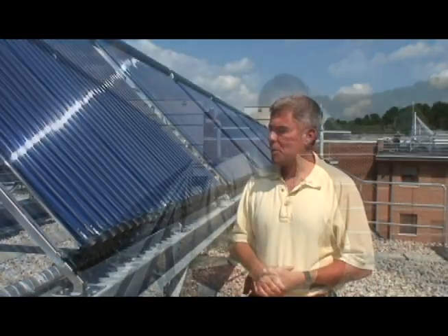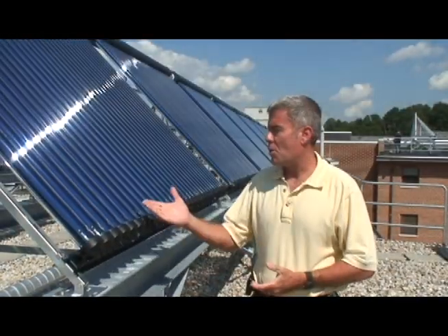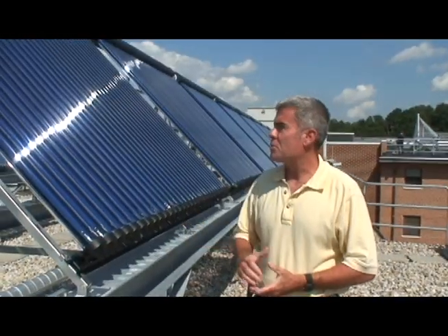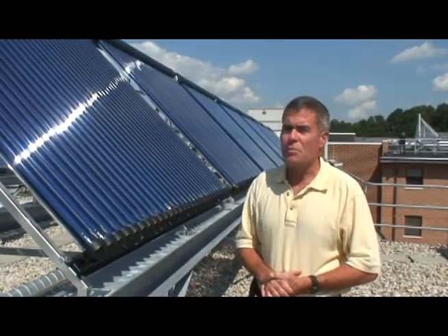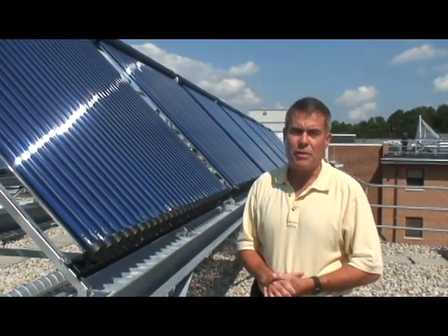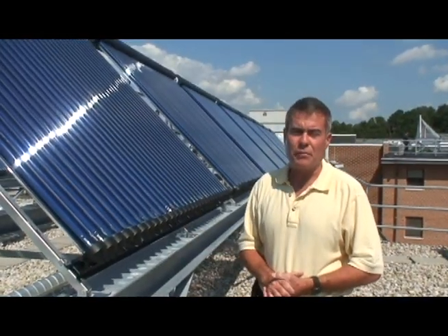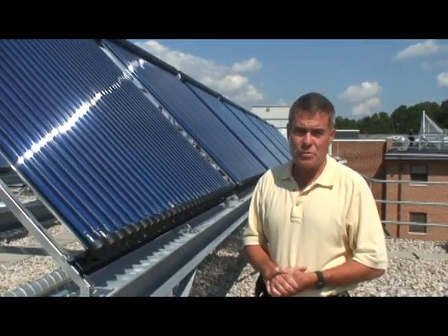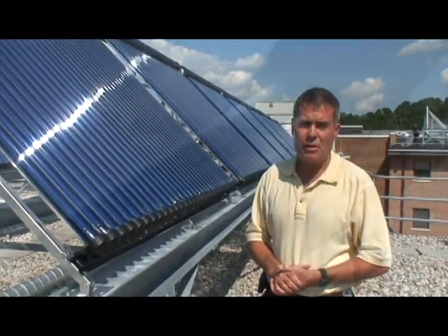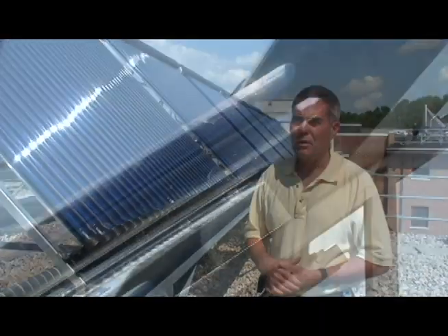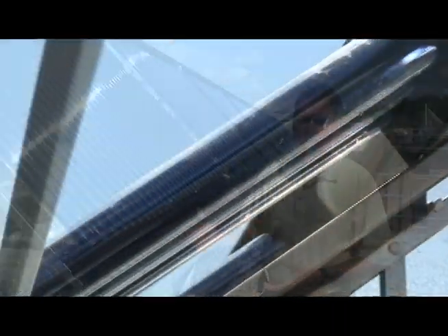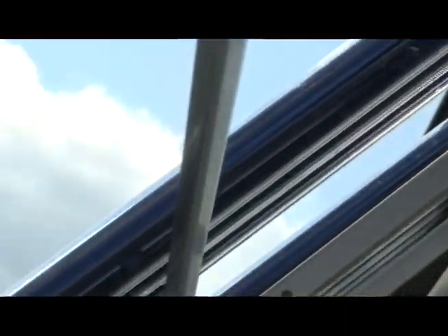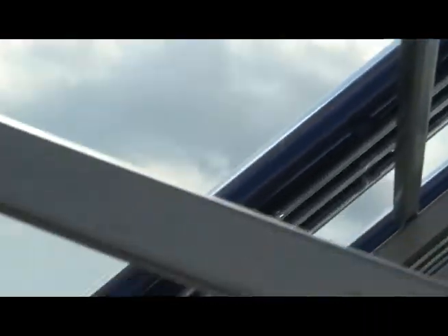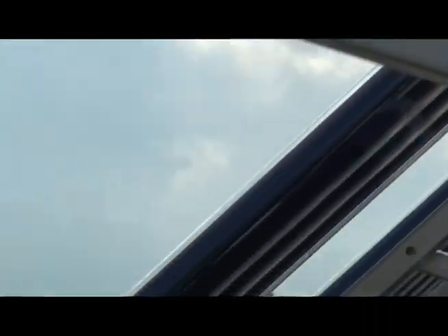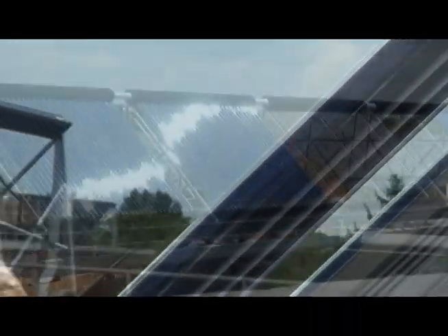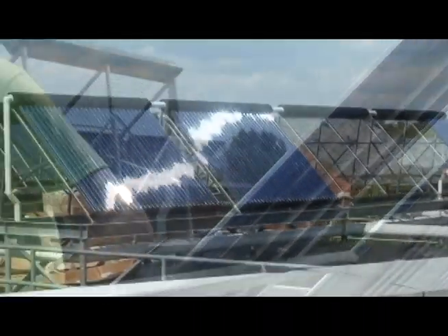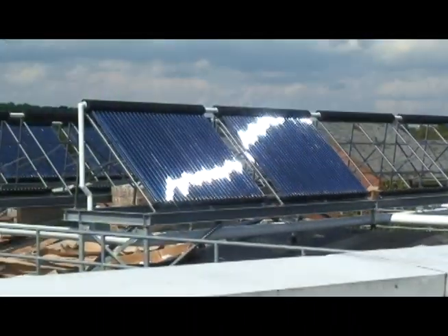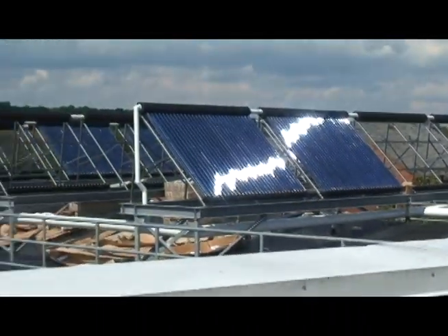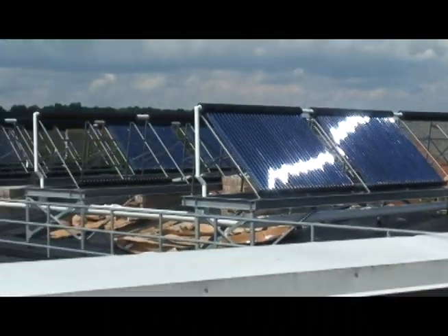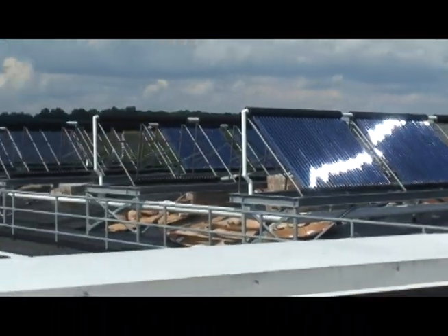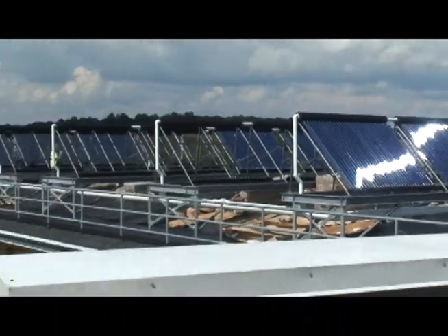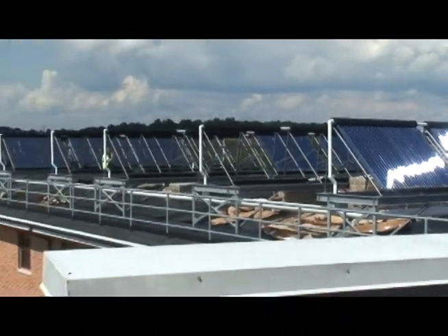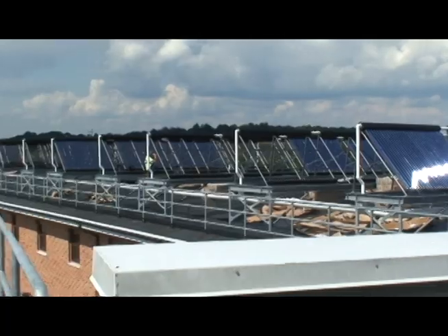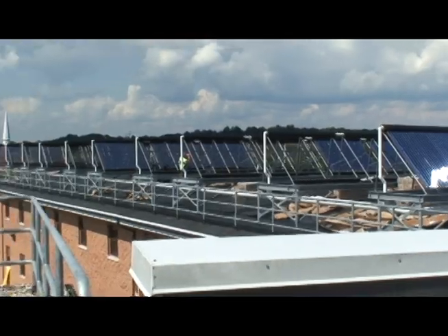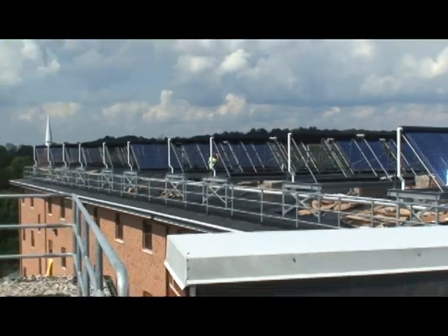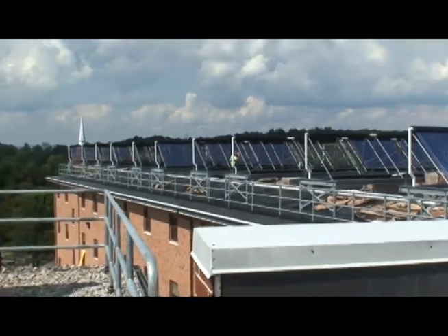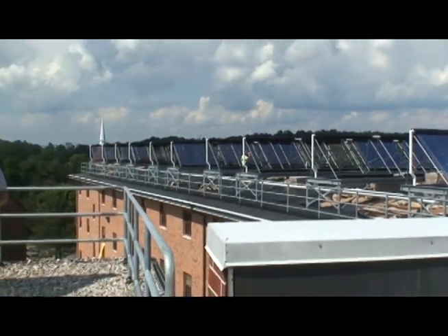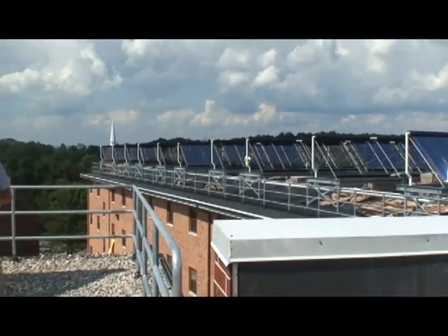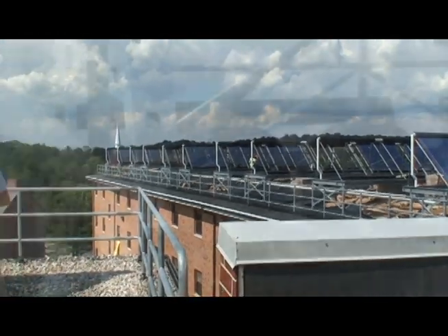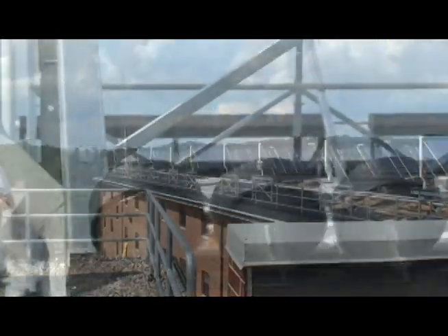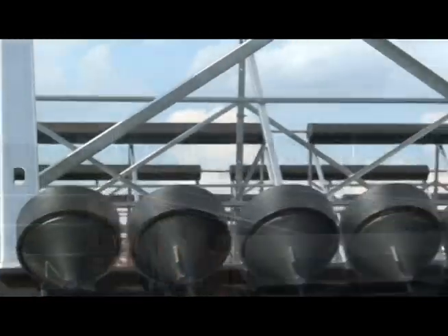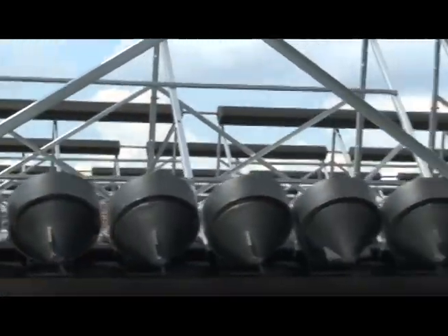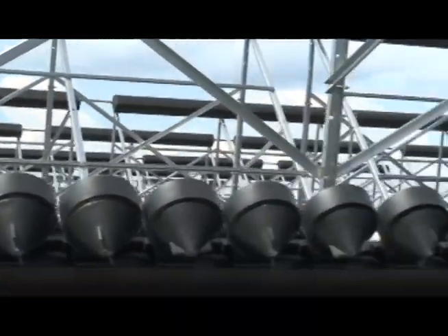It's our hope that the system will carry the building for most of the year. We got to working with this idea of solar thermal probably about three and a half years ago when we found out that PP&L was going to deregulate our electricity rates.